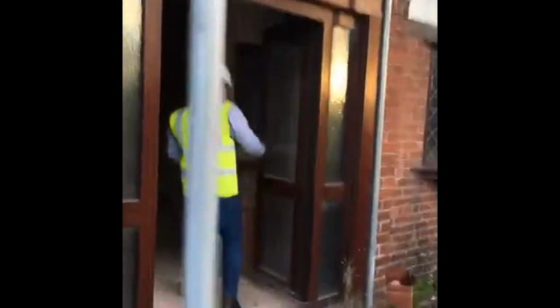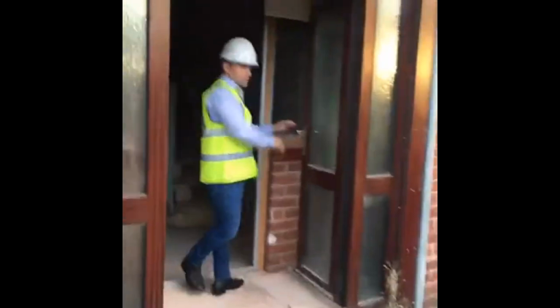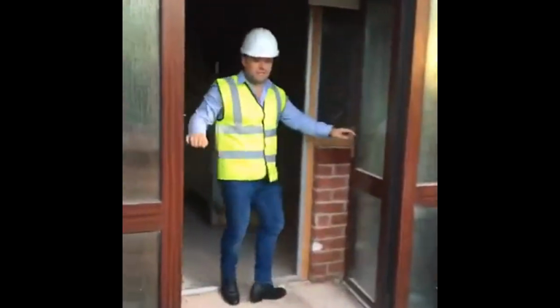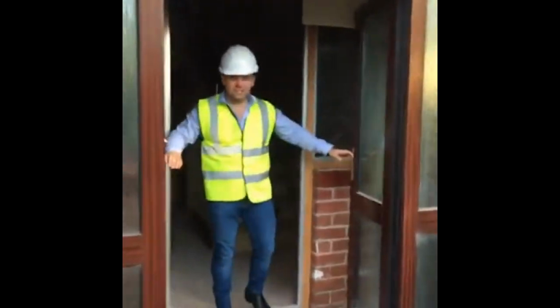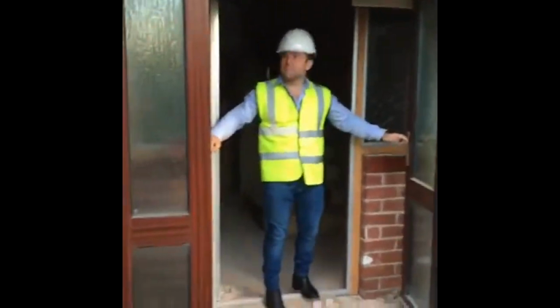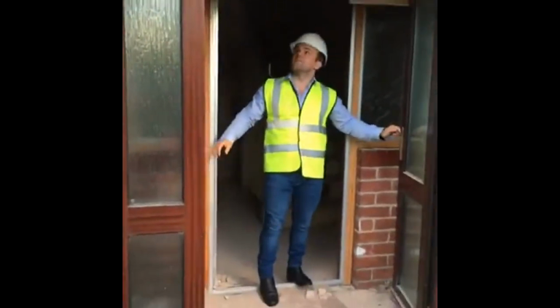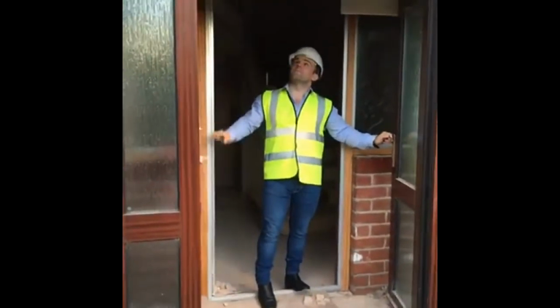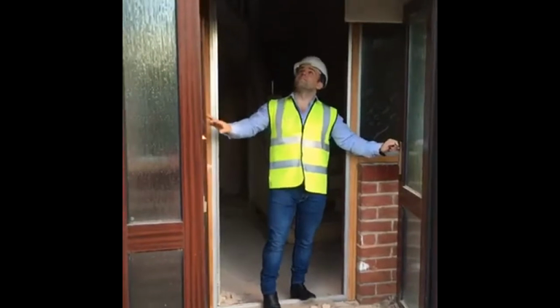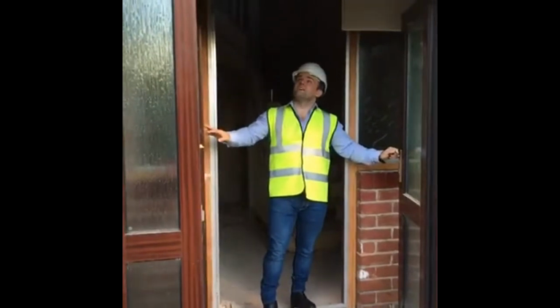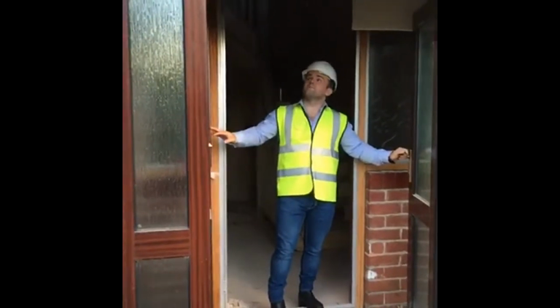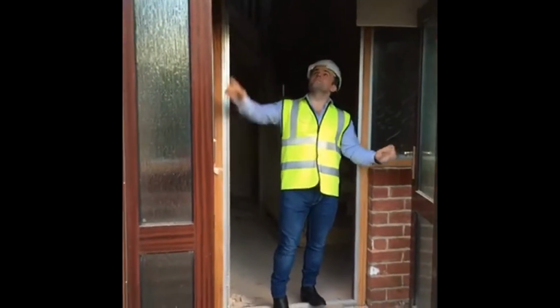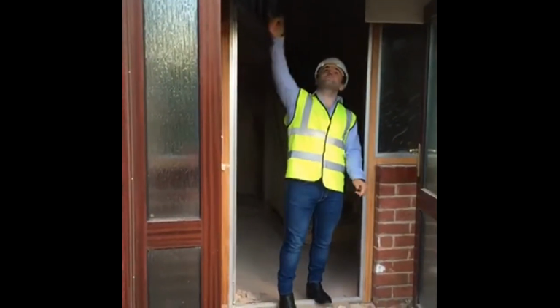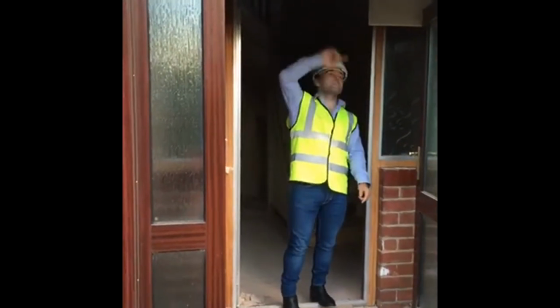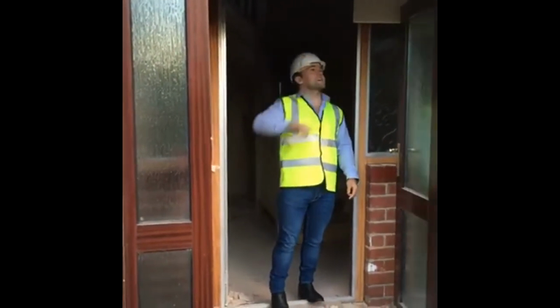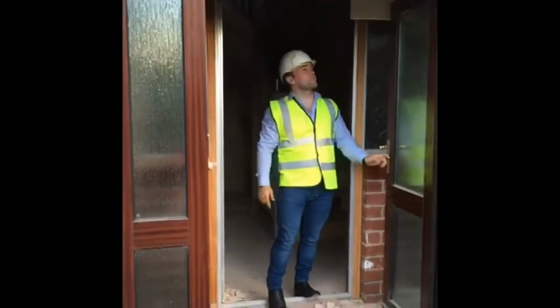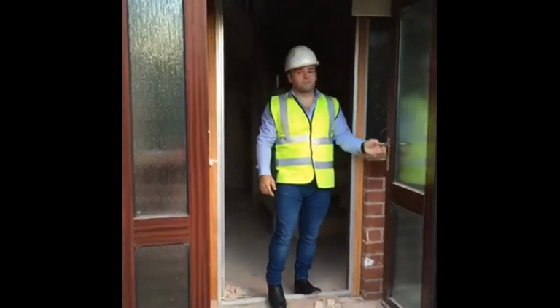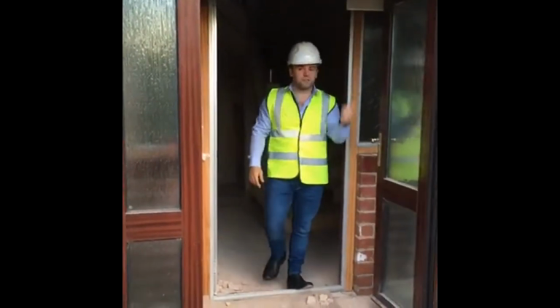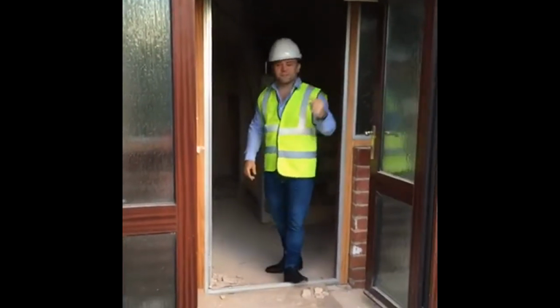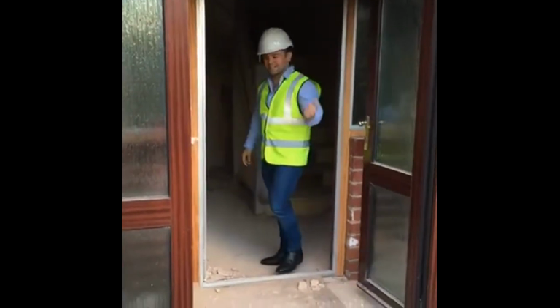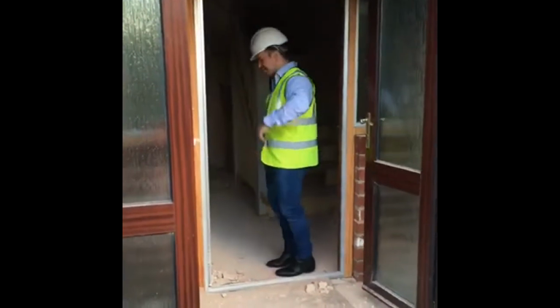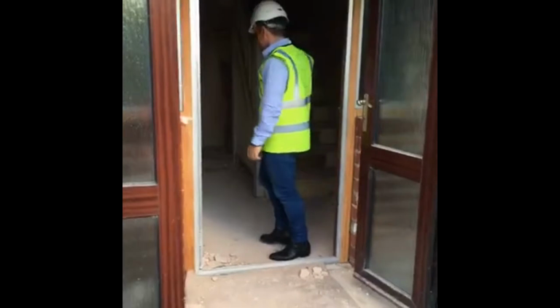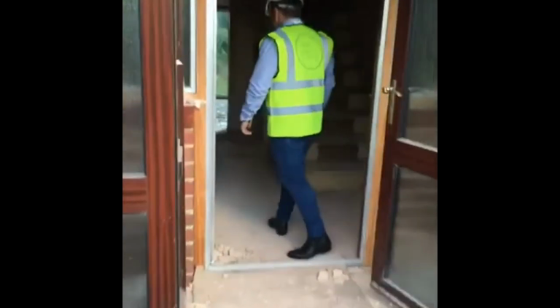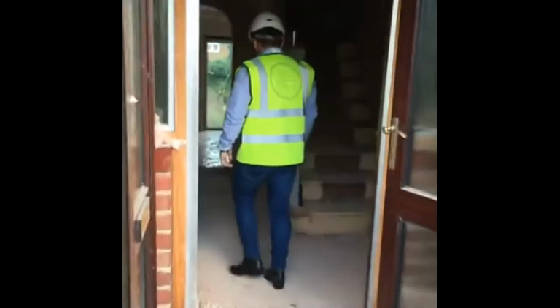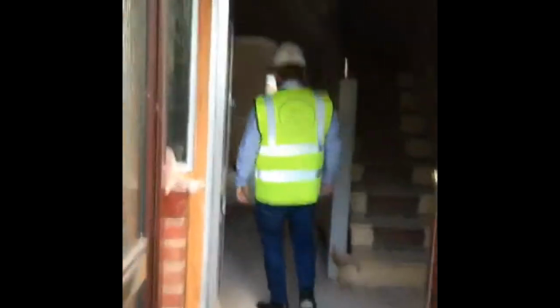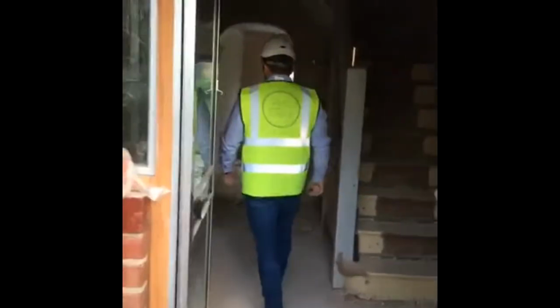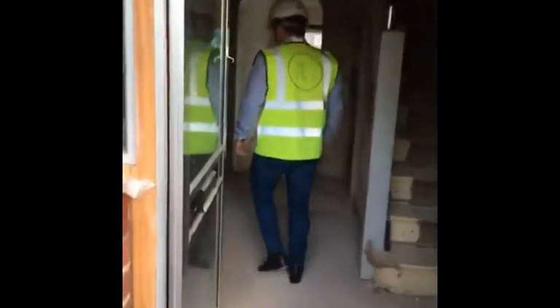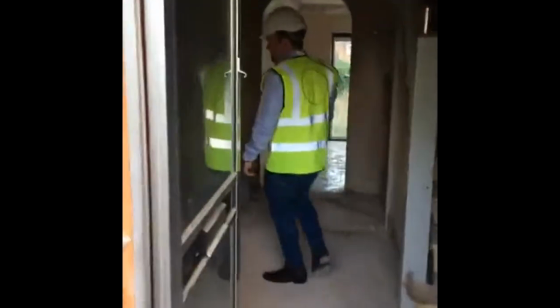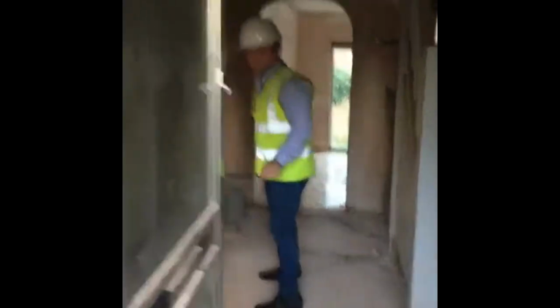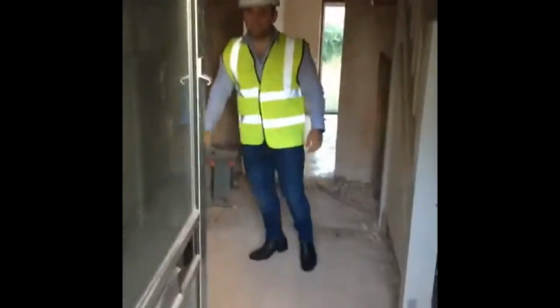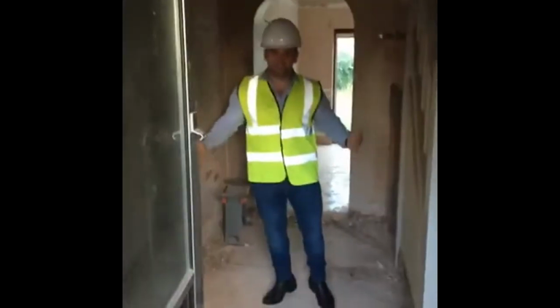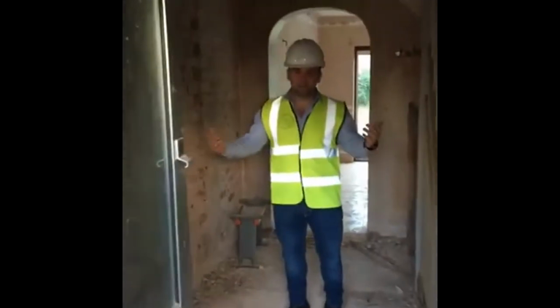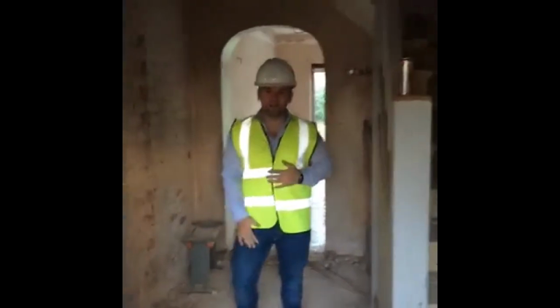So we're going to rip these doors out and we're going to be putting in a new door, taking out all the plastering, and putting in a new consumer unit. Entering into the main hallway.